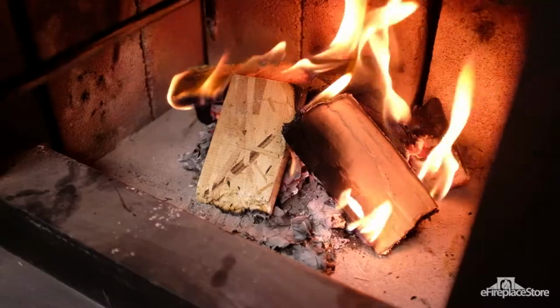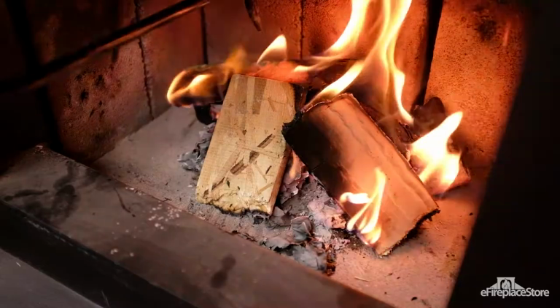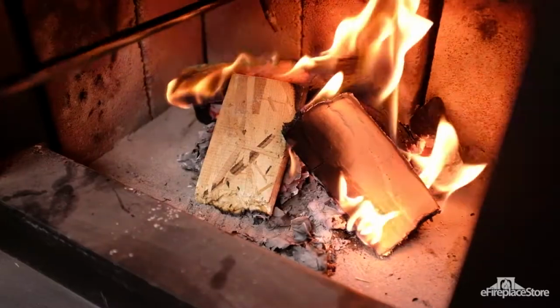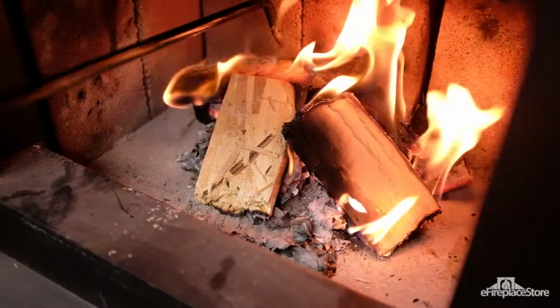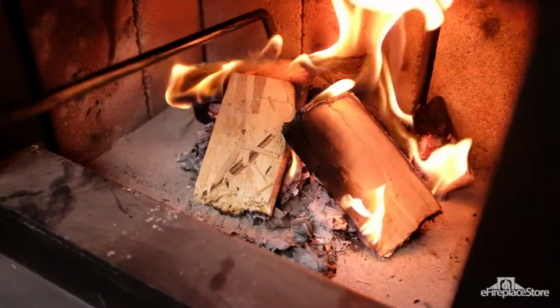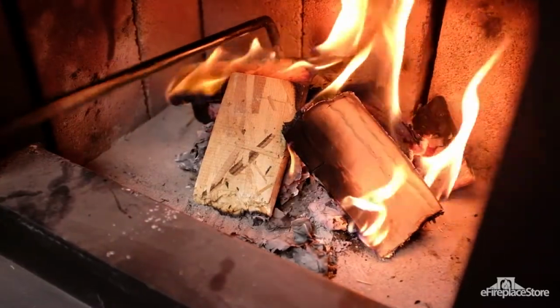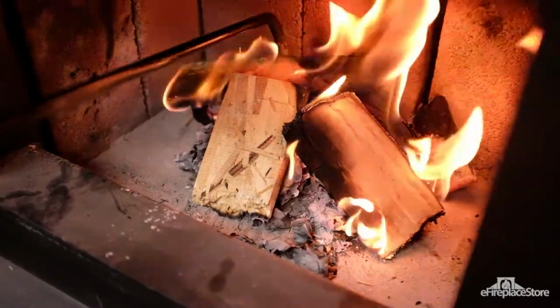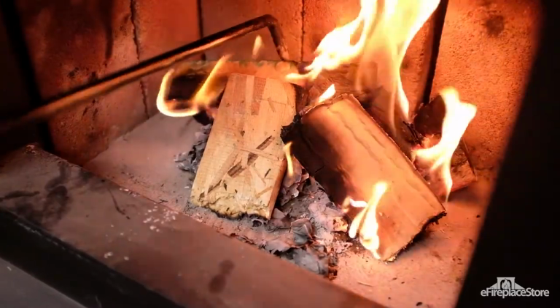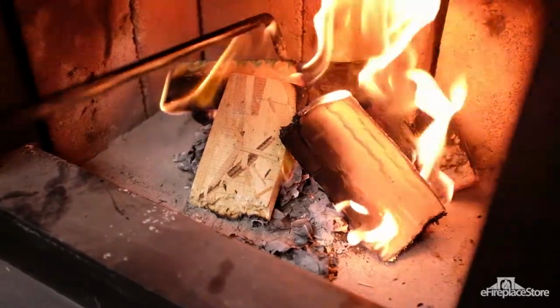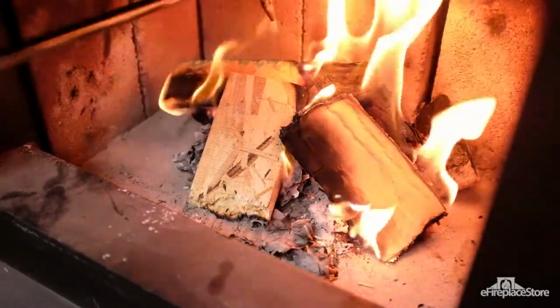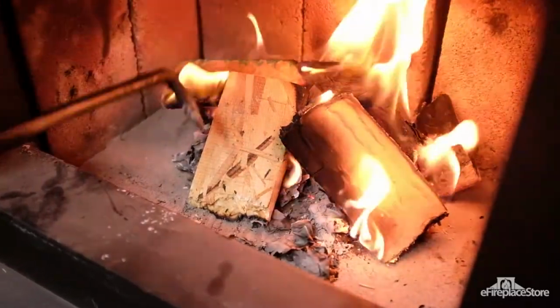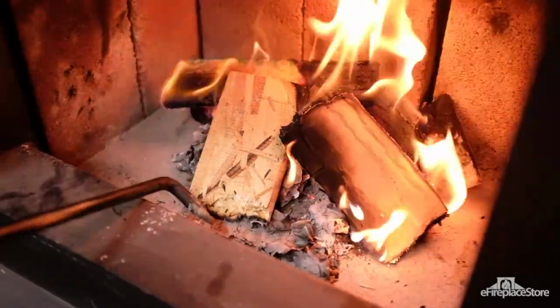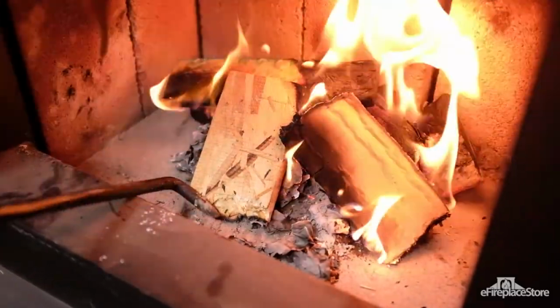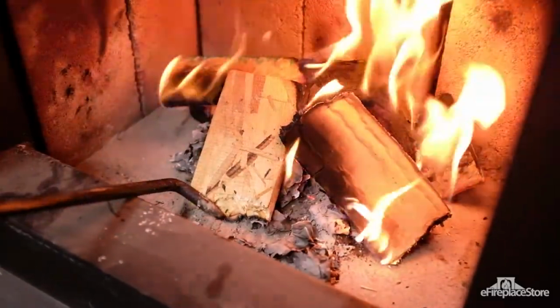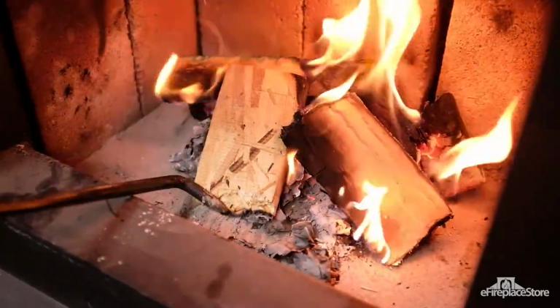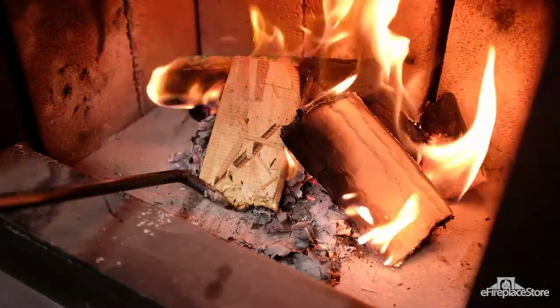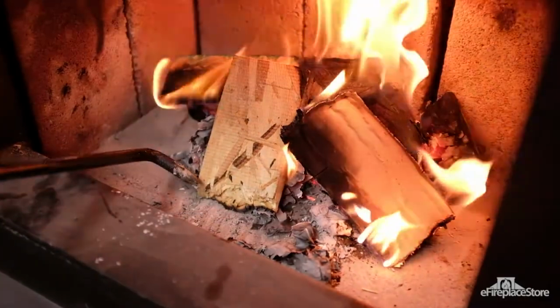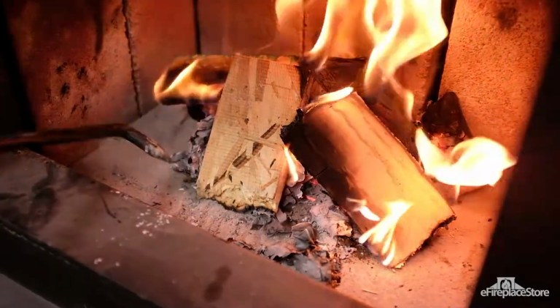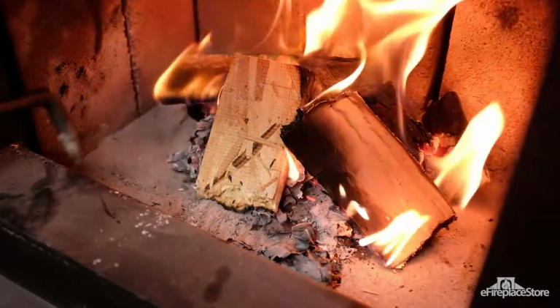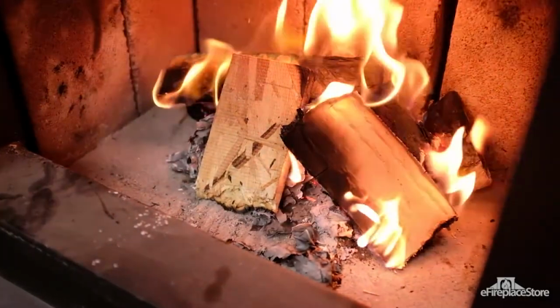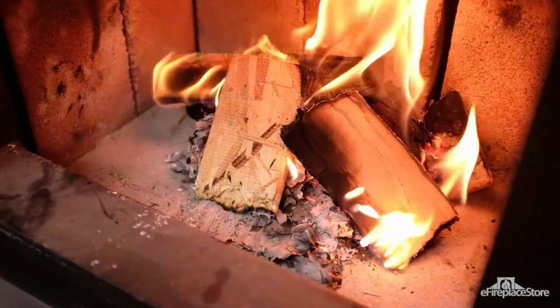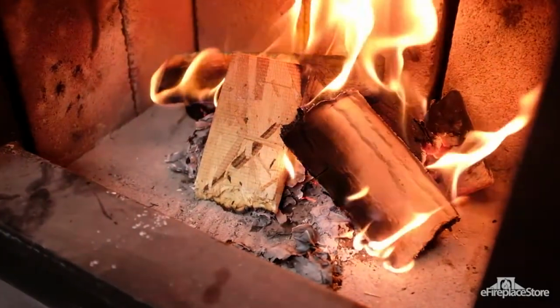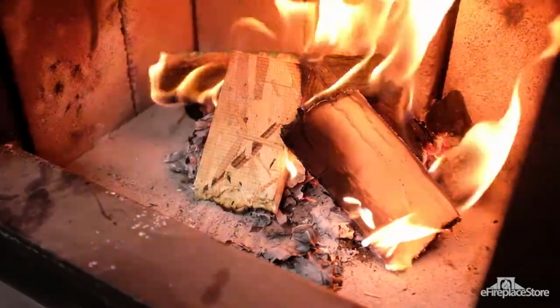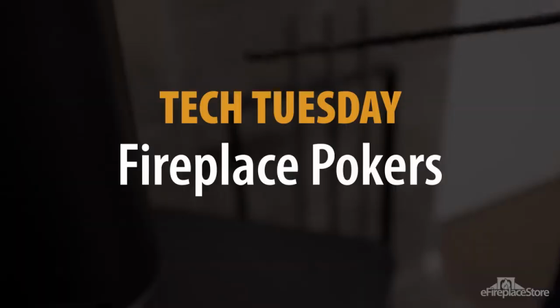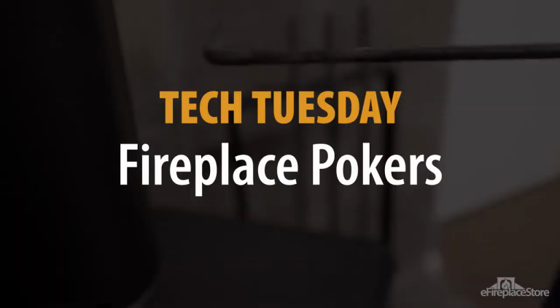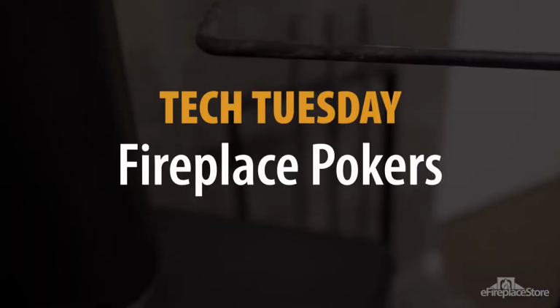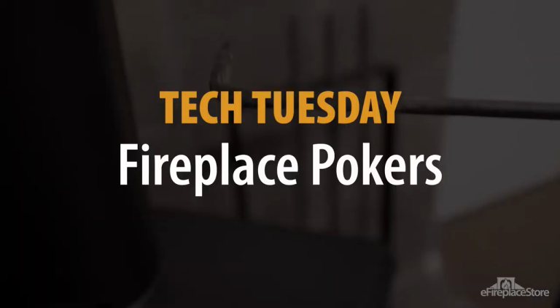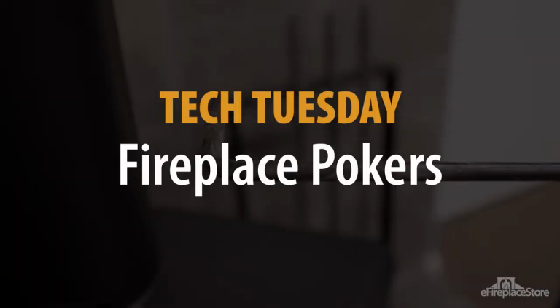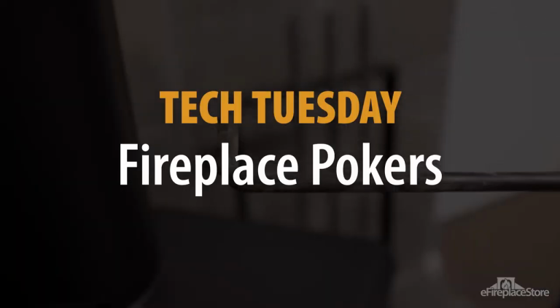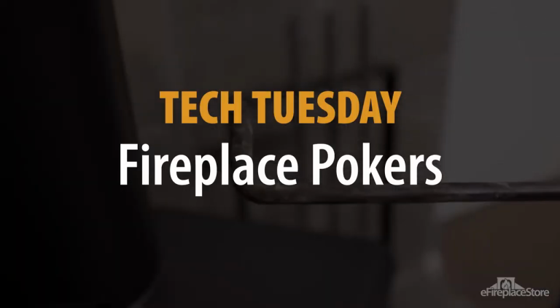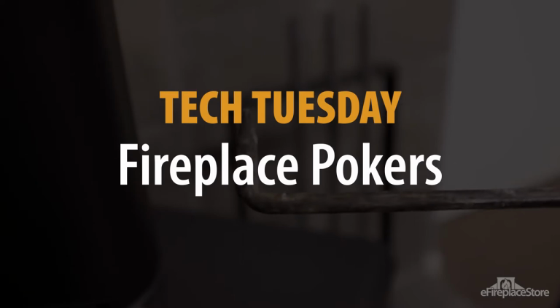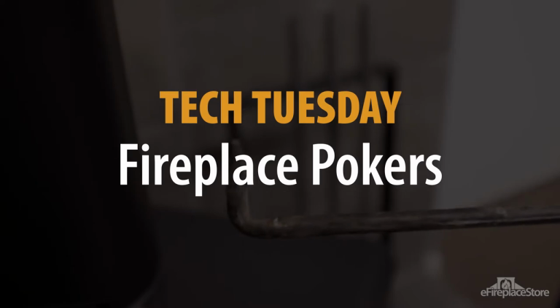One of the most versatile tools in your fireplace toolset is the poker. Every fireplace toolset will come with one because it's one of the most essential tools you can have. On today's Tech Tuesday, we'll look at the basics of the fireplace poker.